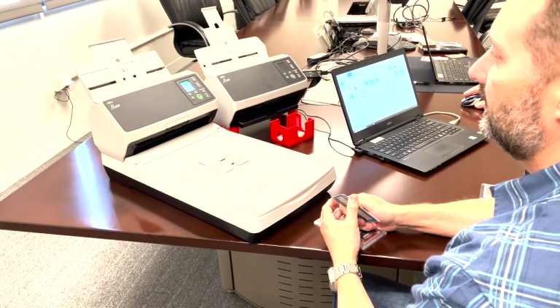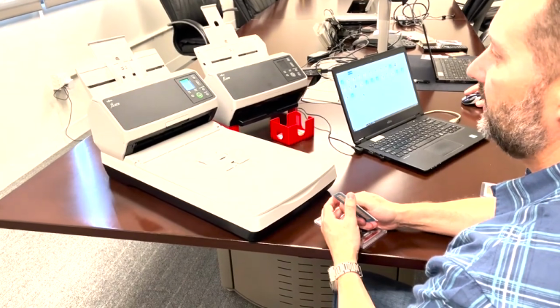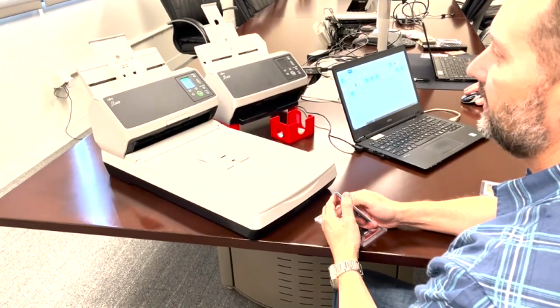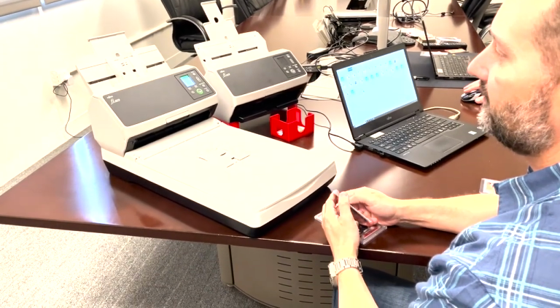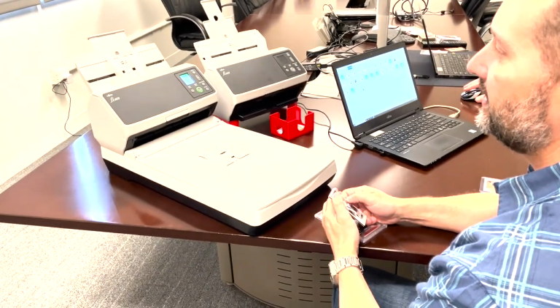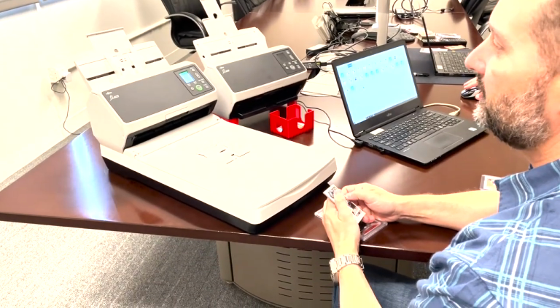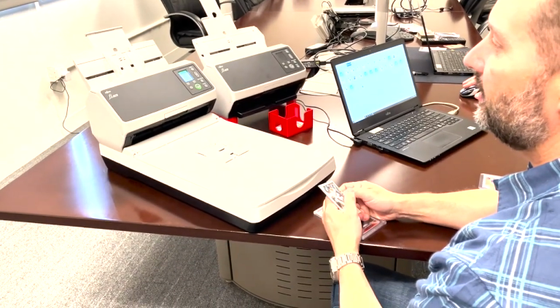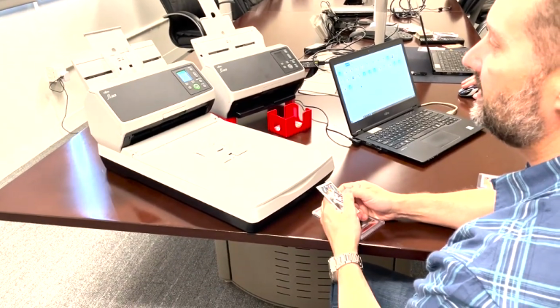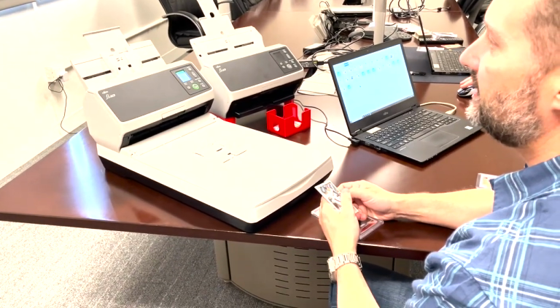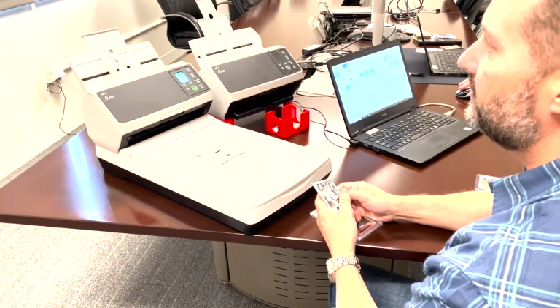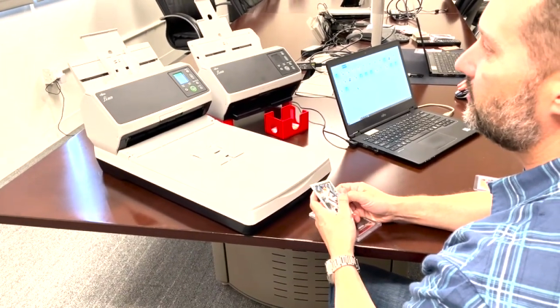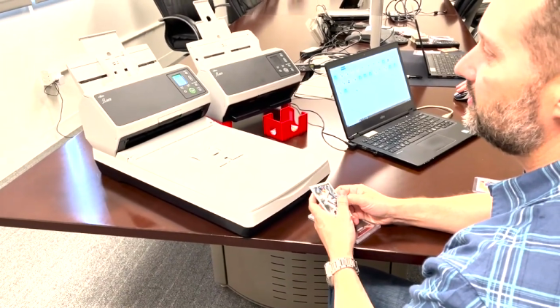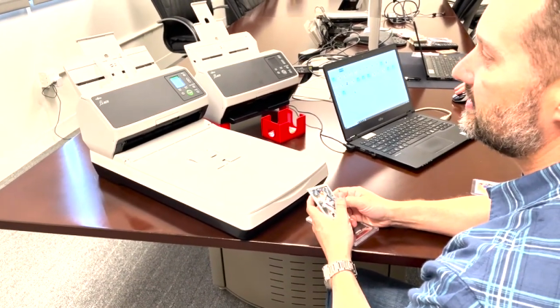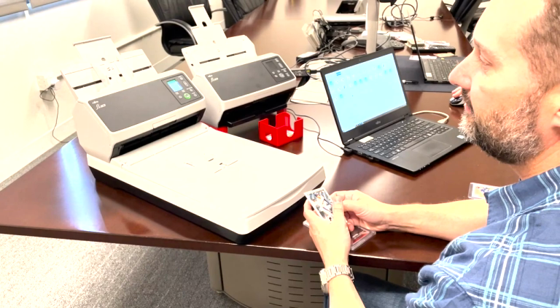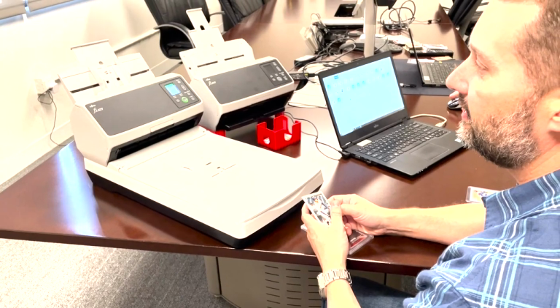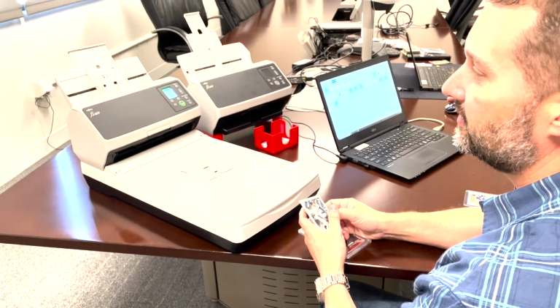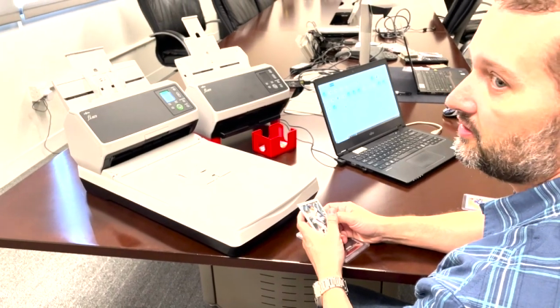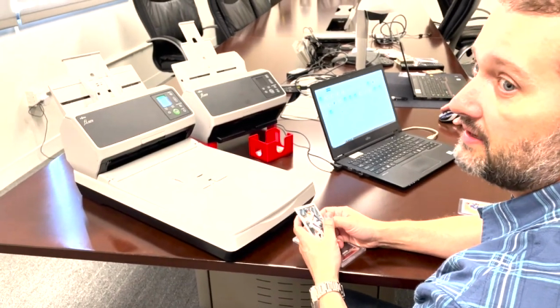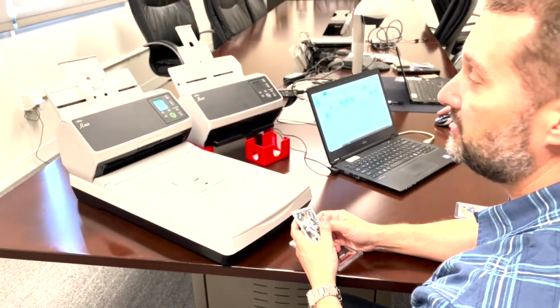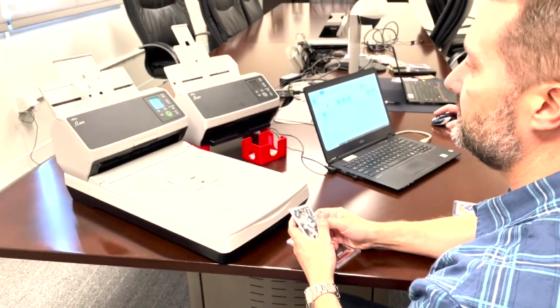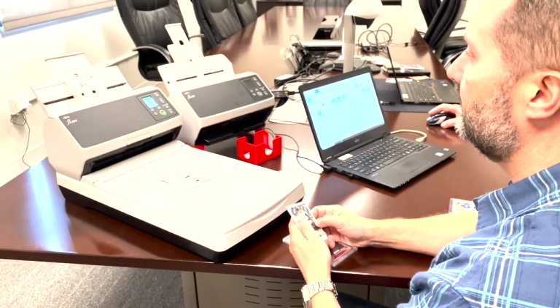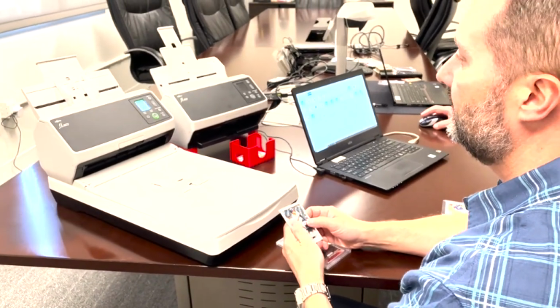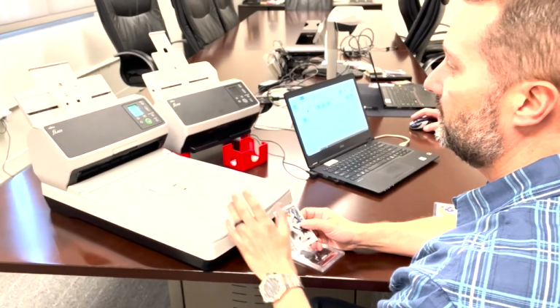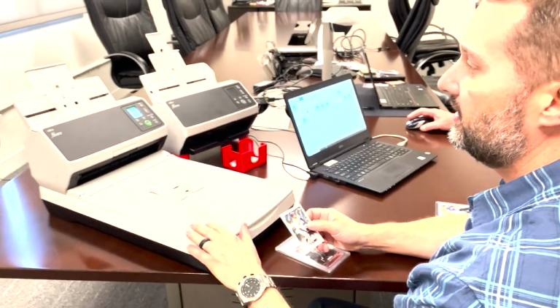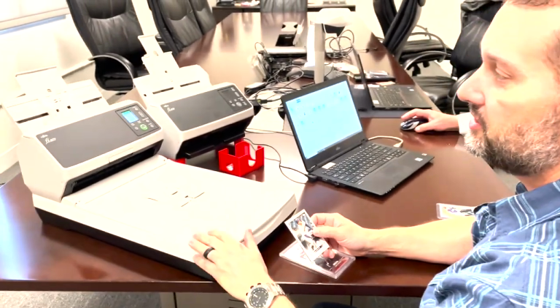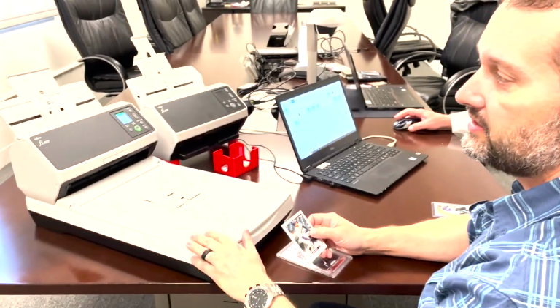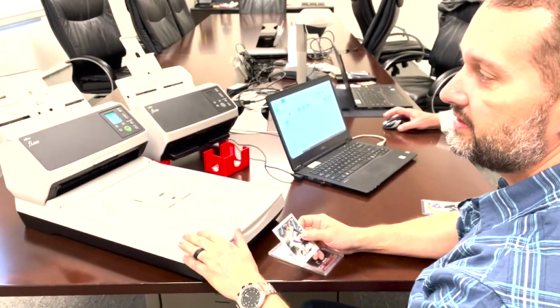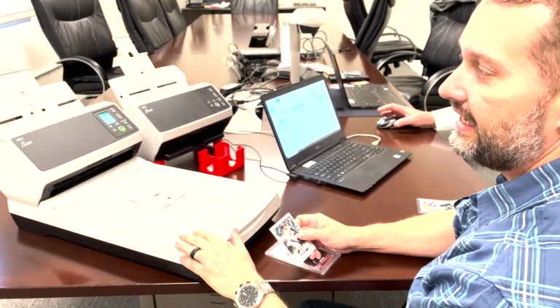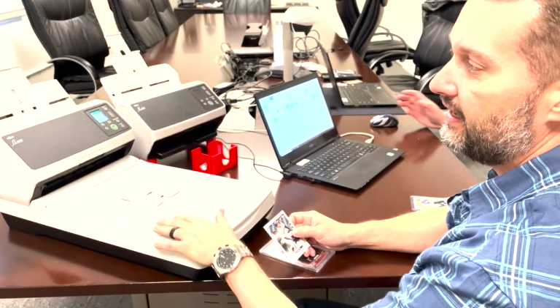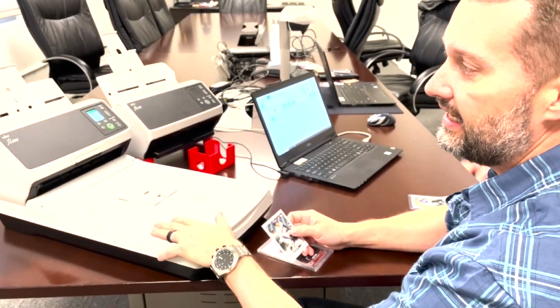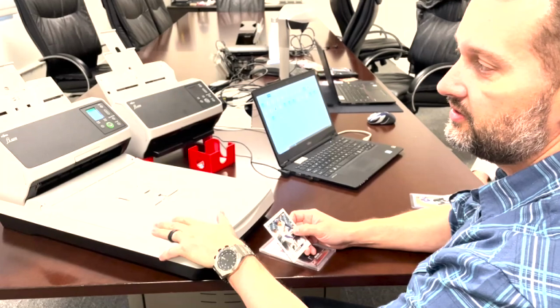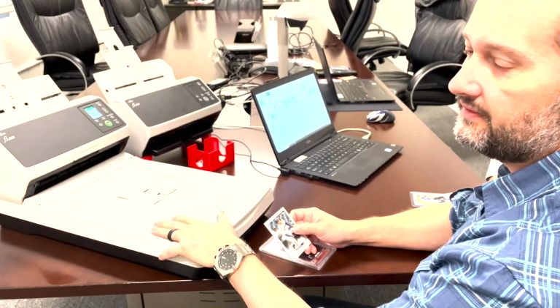Hello everybody. Here we are at the PFU headquarters in Sunnyvale on good old St. Patrick's Day. What we want to demonstrate to you is the FI-8270.